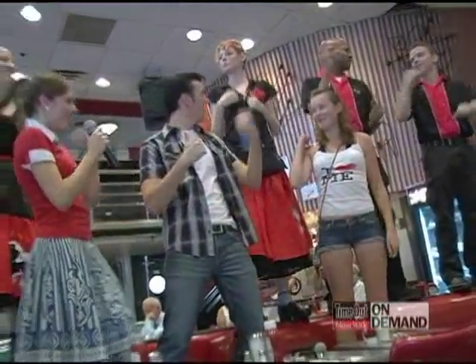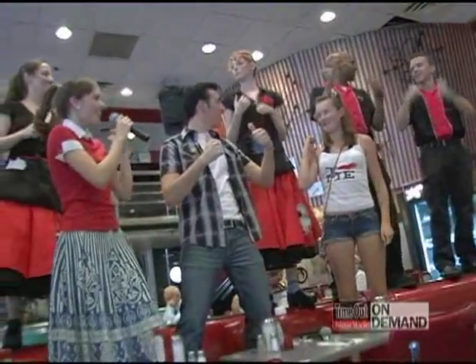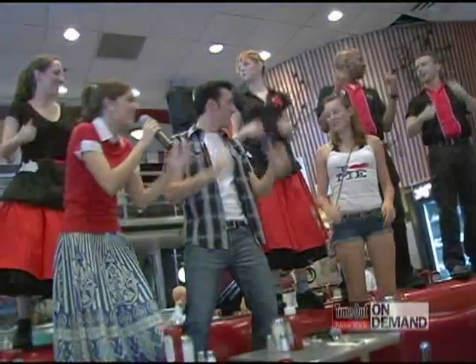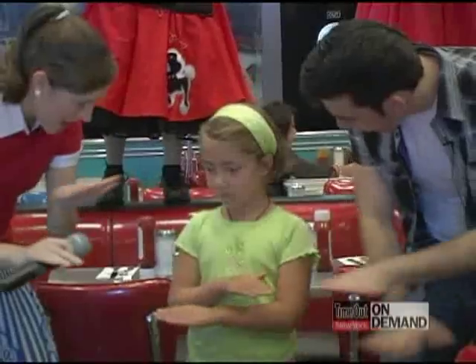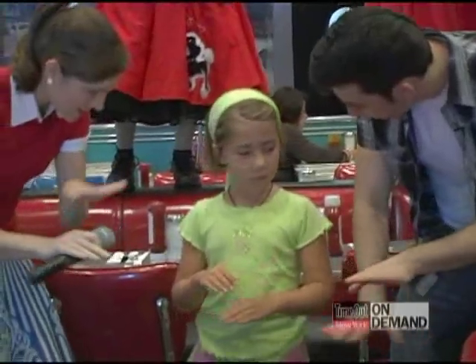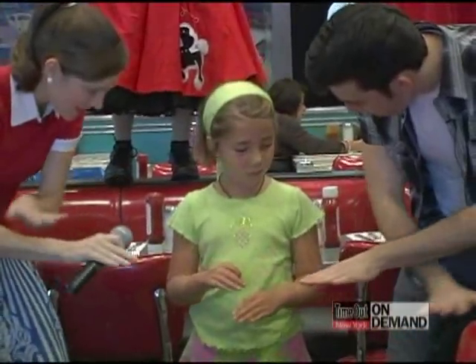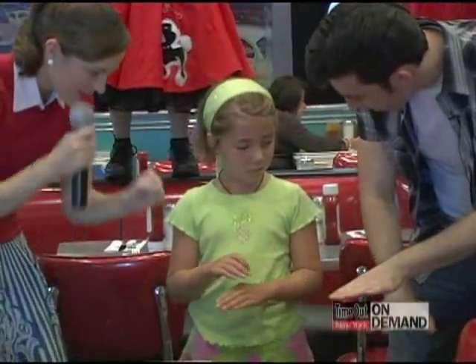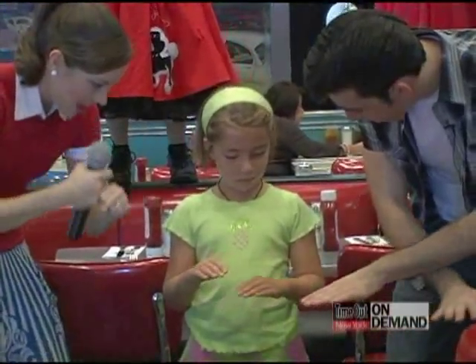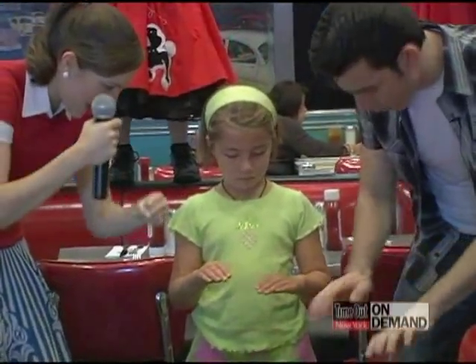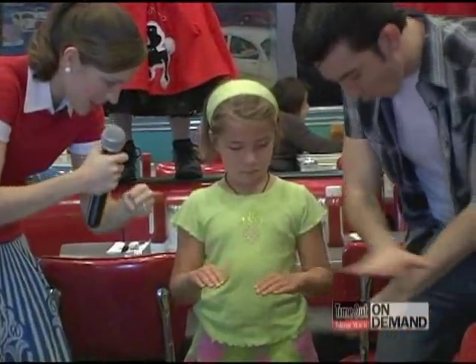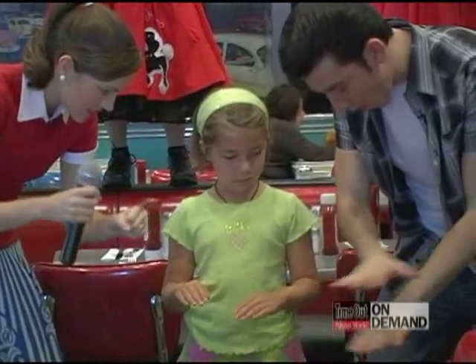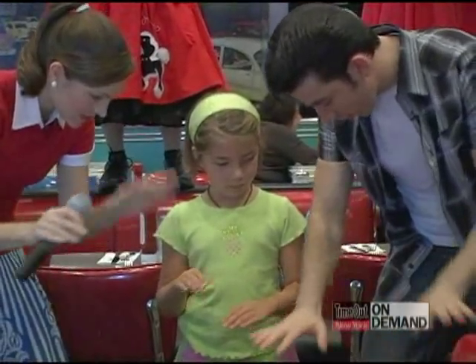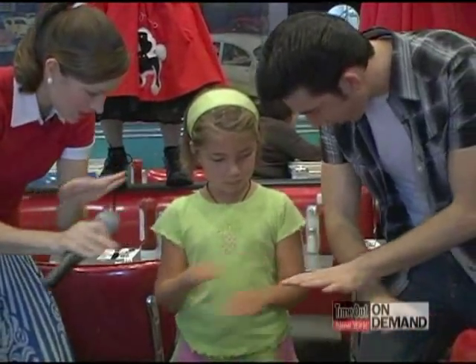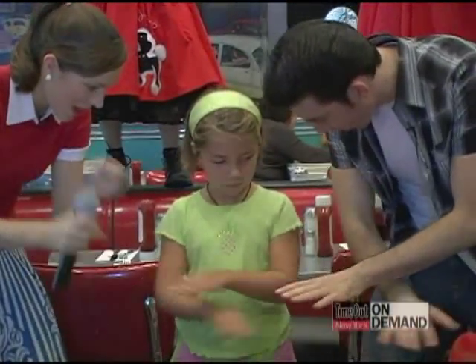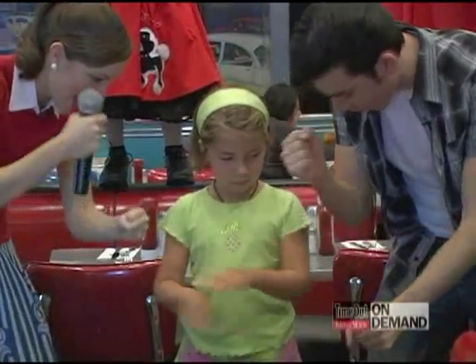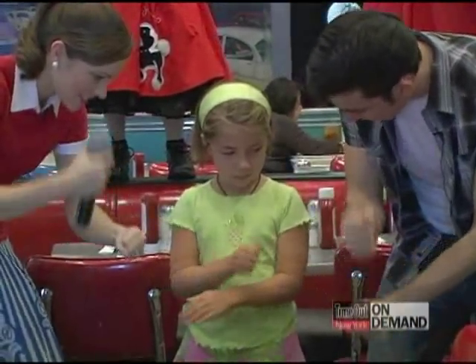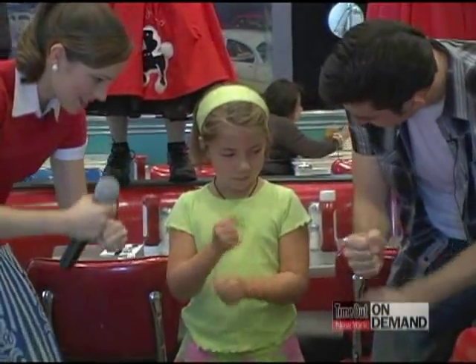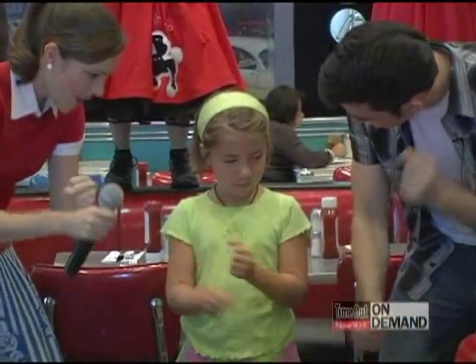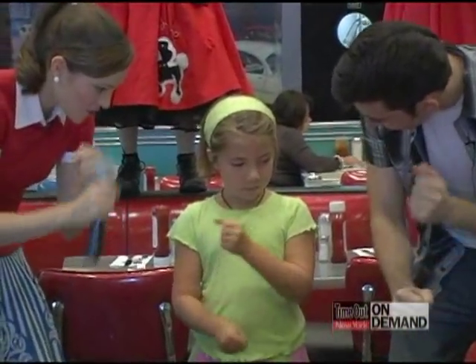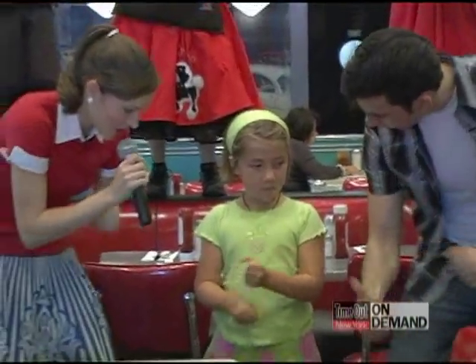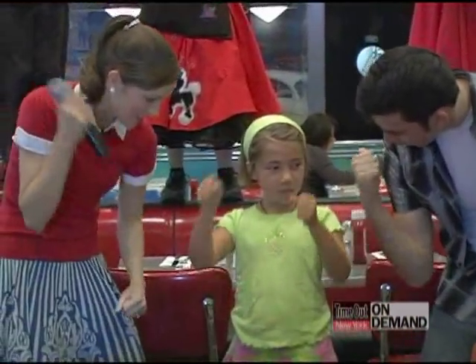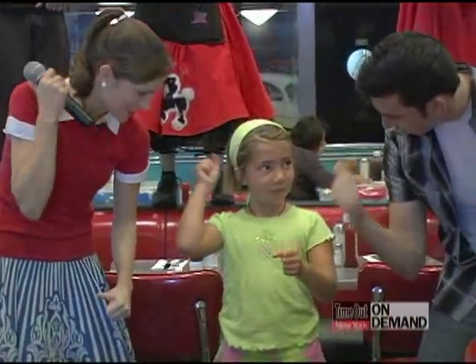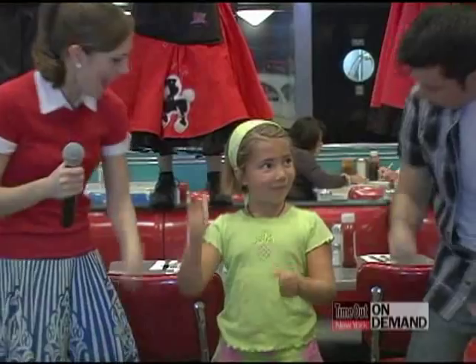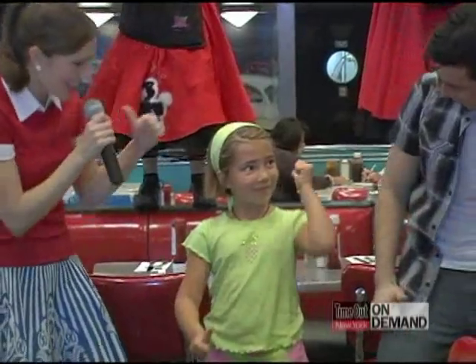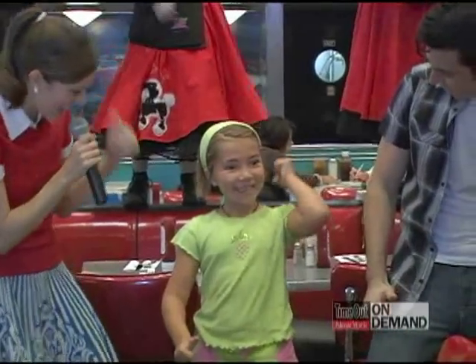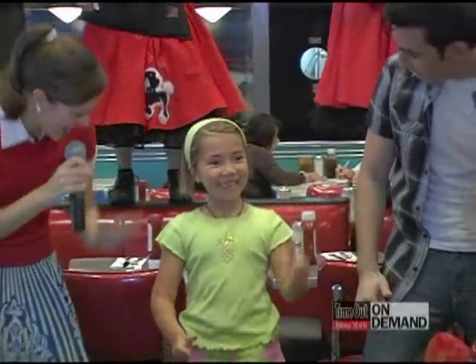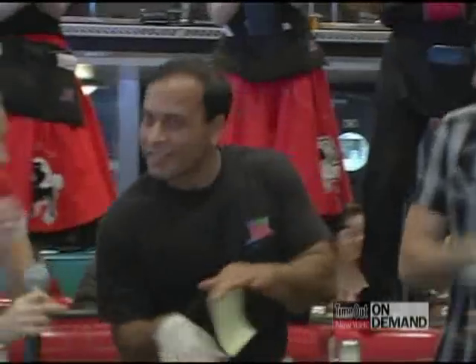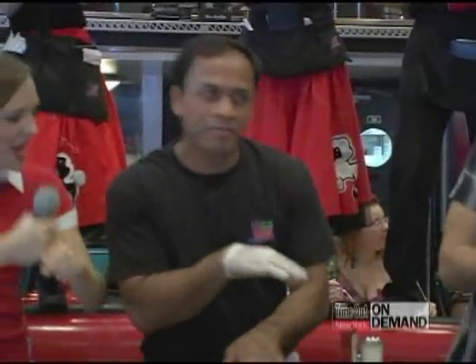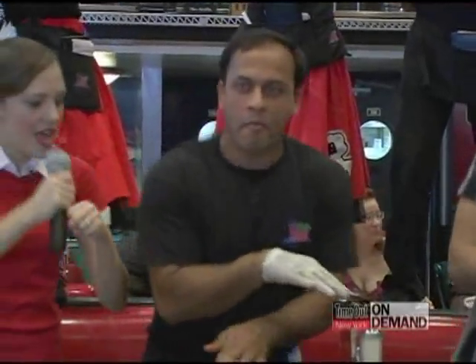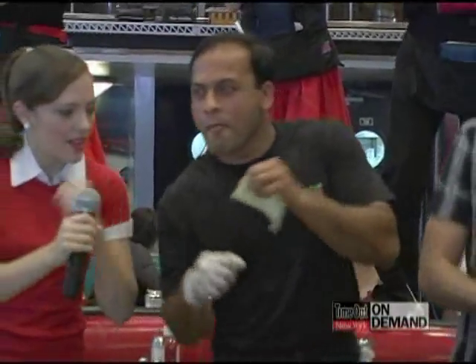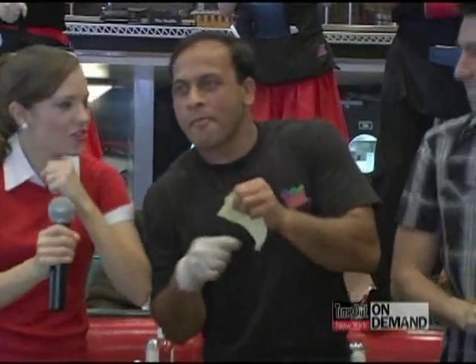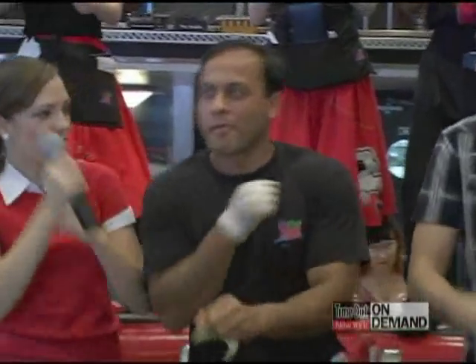Yeah! That's it! Next! Left over right. And then pound your hands. So you go one, two. And then you go like this. Over your shoulders. And then you go under your thumb. Yeah! That's it! Pound it. Over the shoulder!